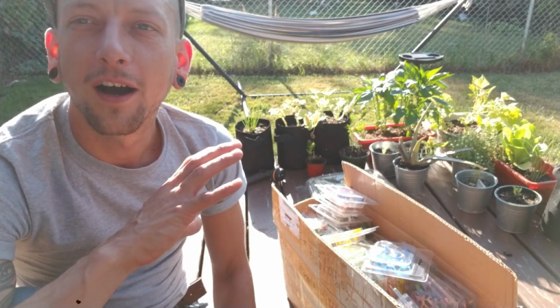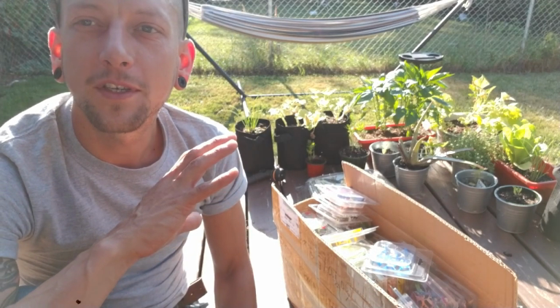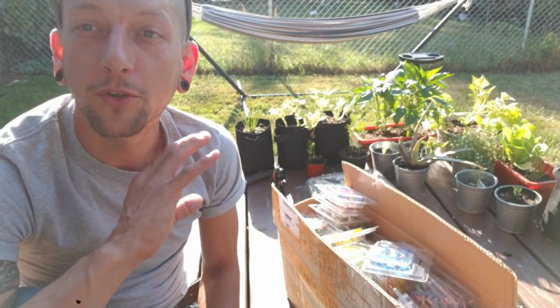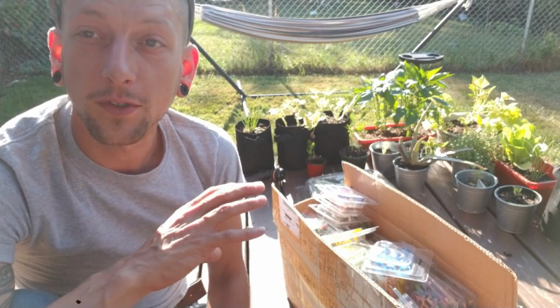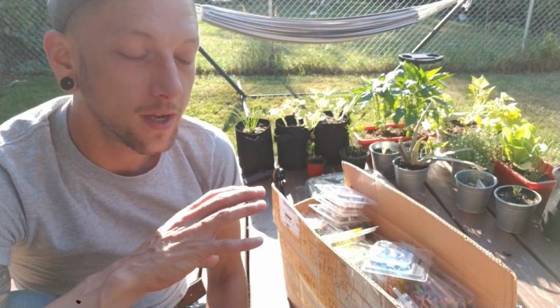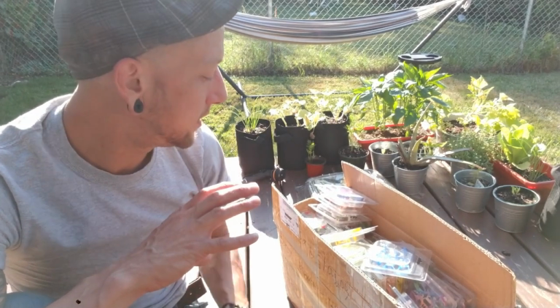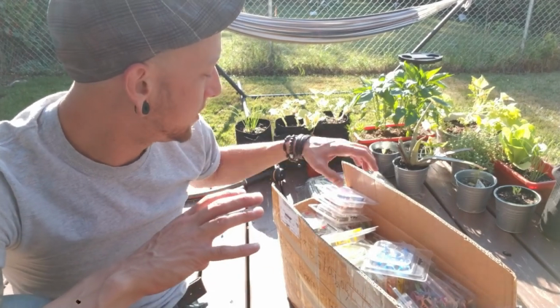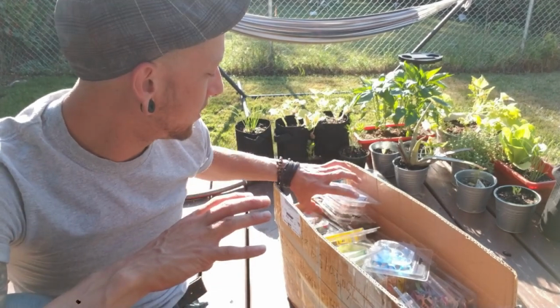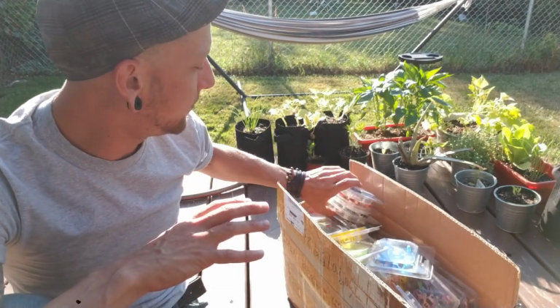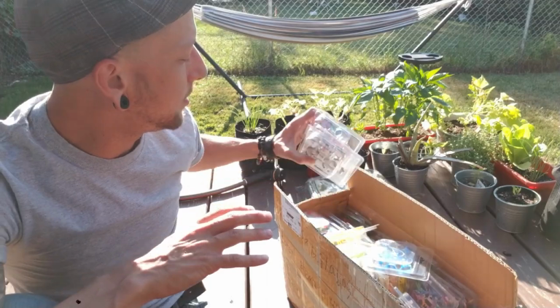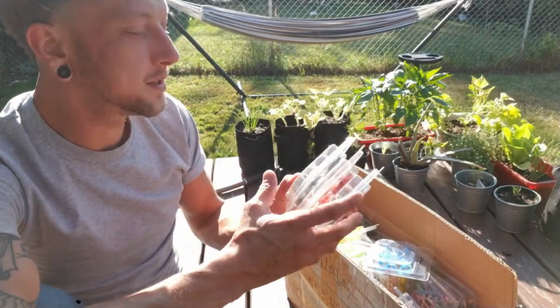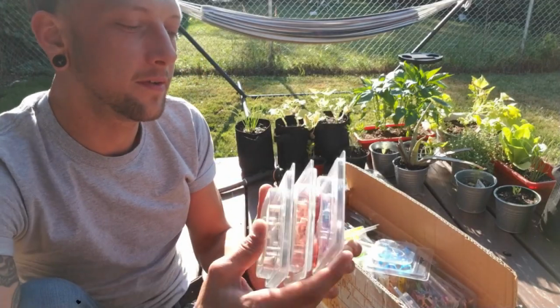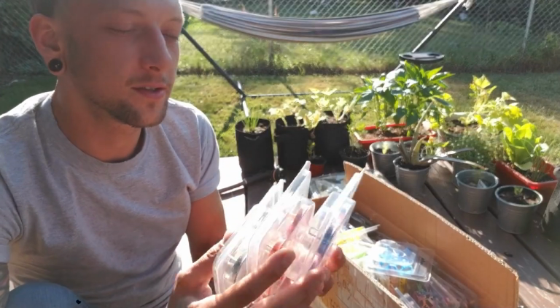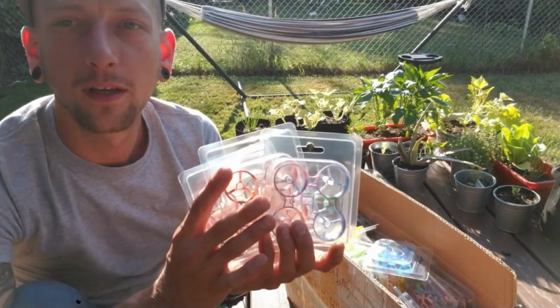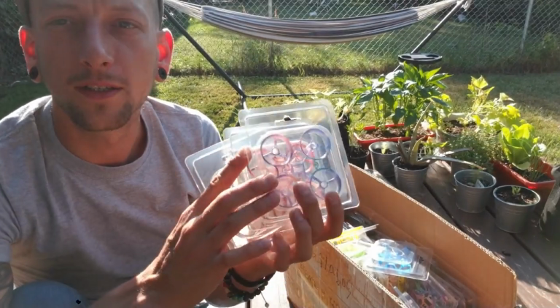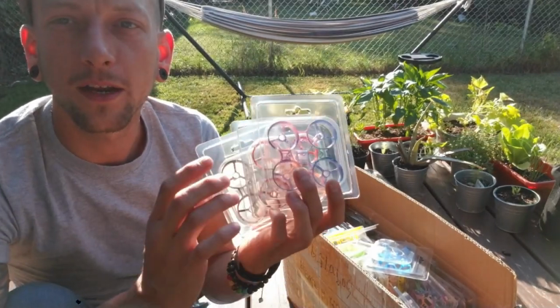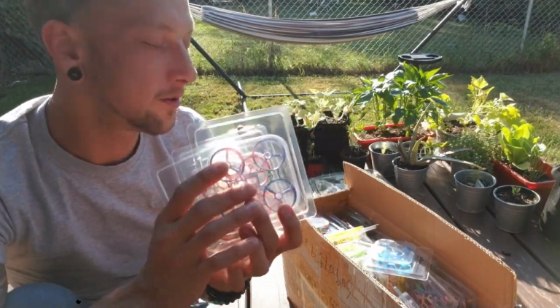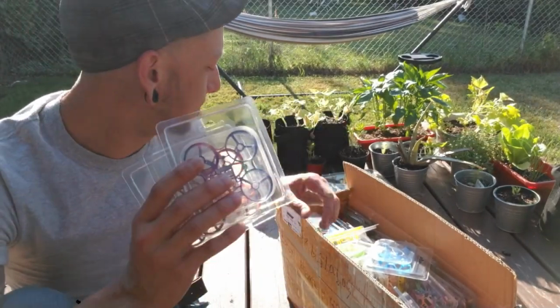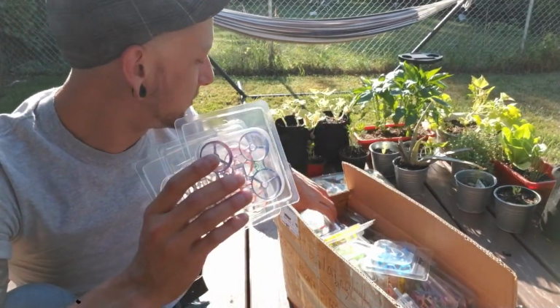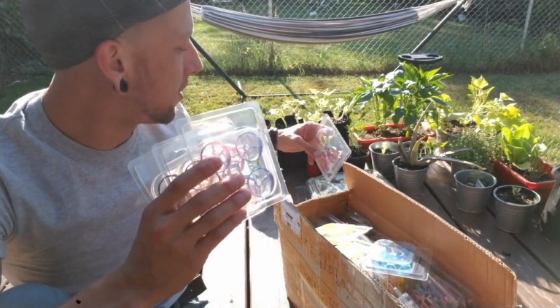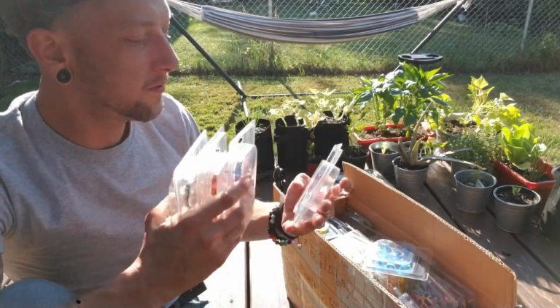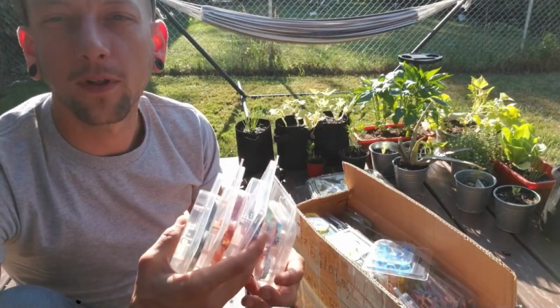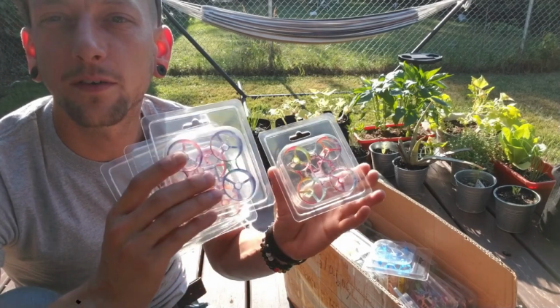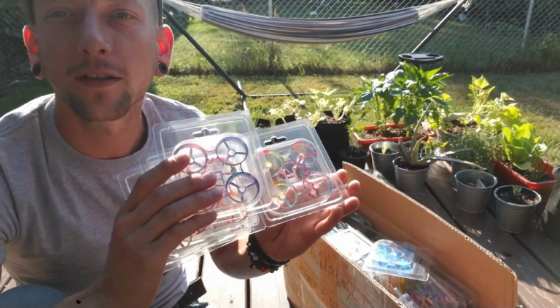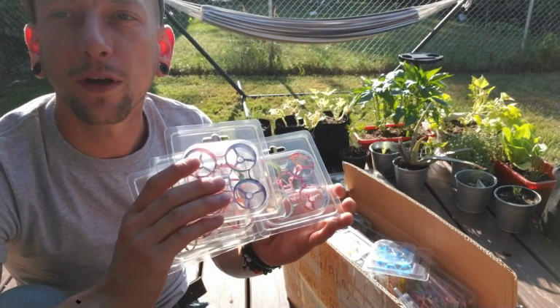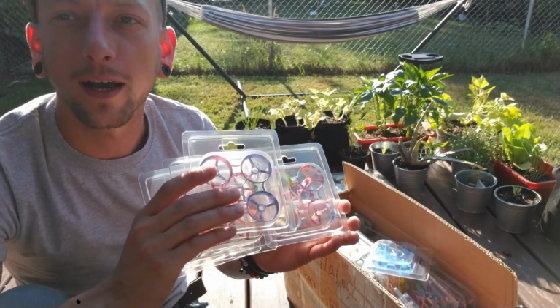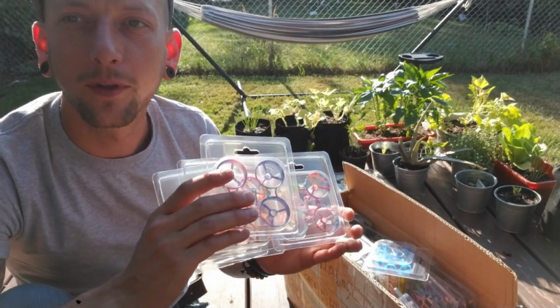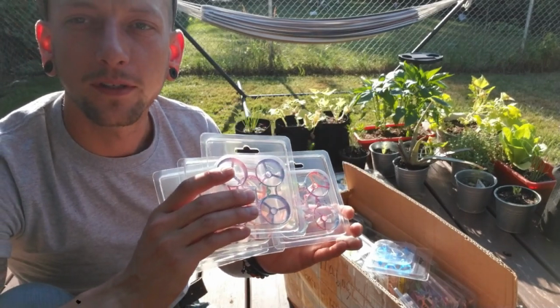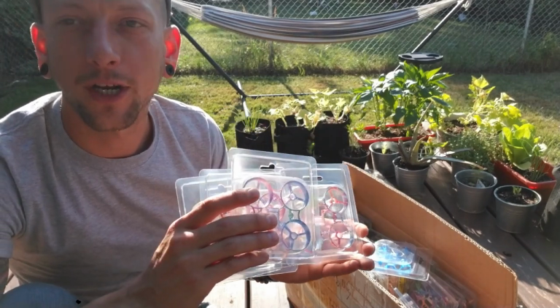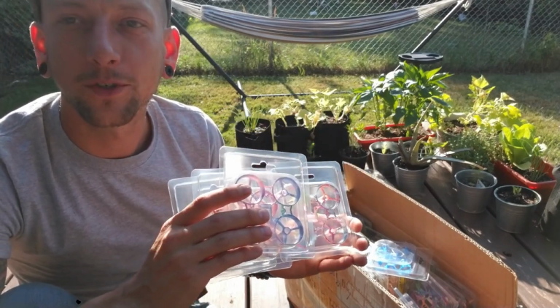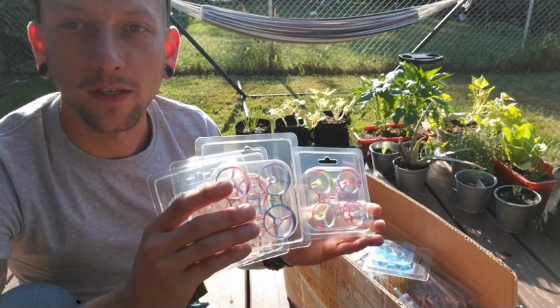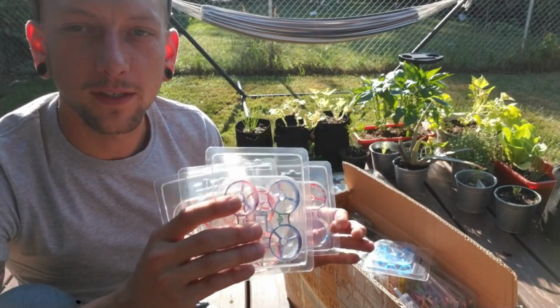I've teamed up with Dronestat and they sent me all of the Beta 65S designer and colored frames. So these are all going to be available on craytechblog.com/shop, so you guys can pick these up.